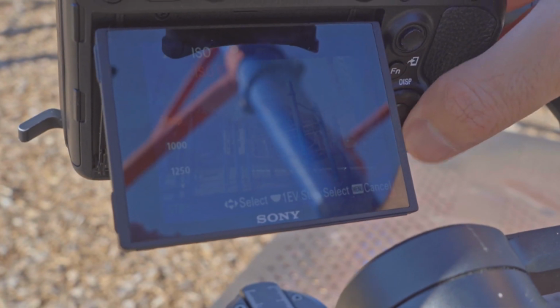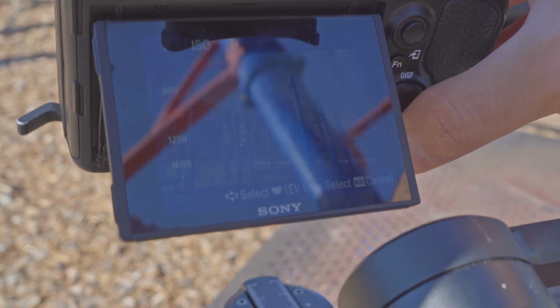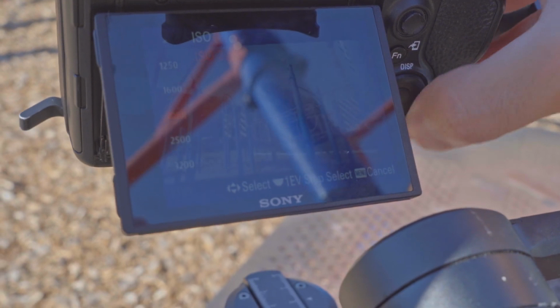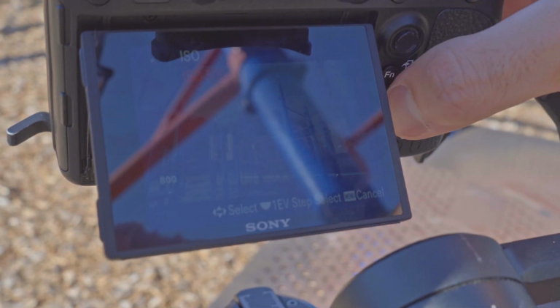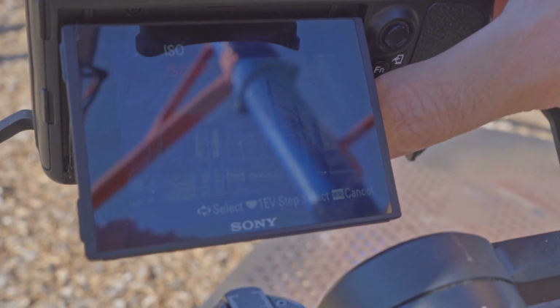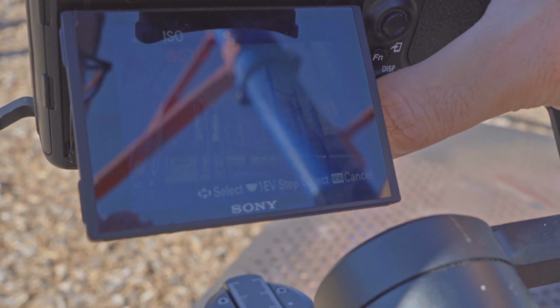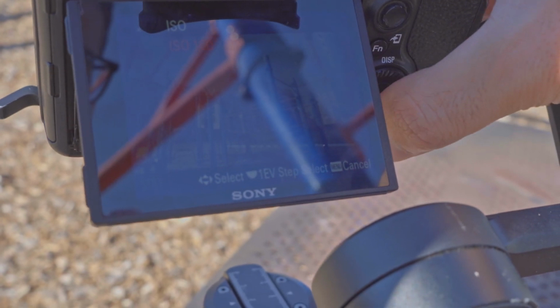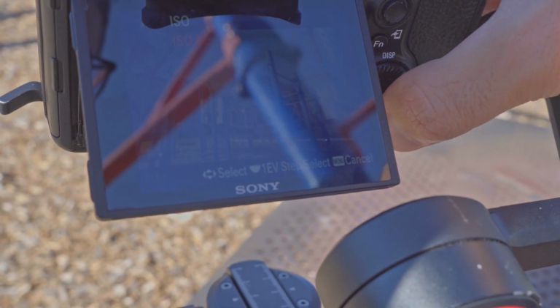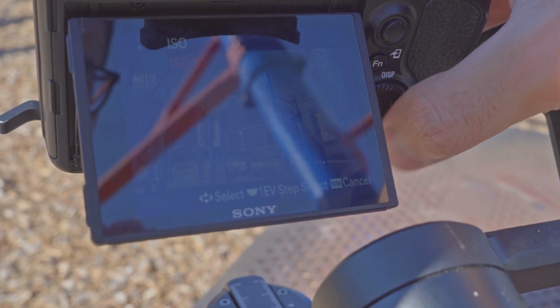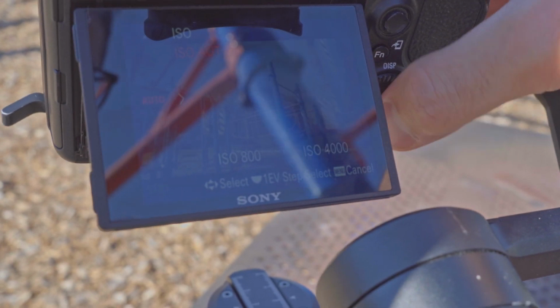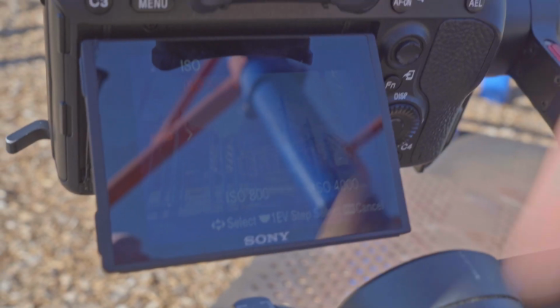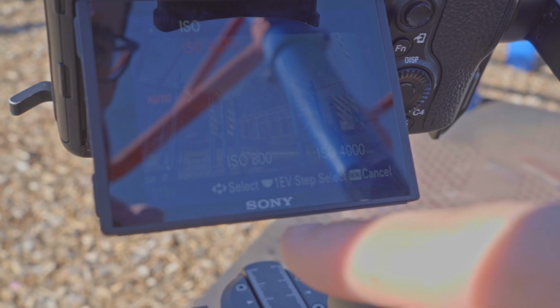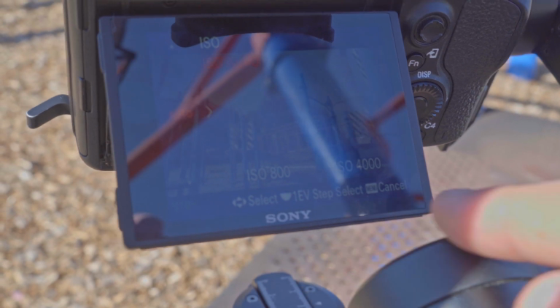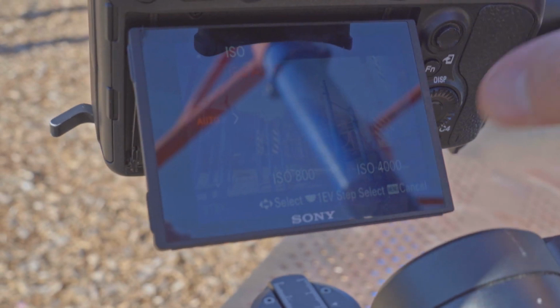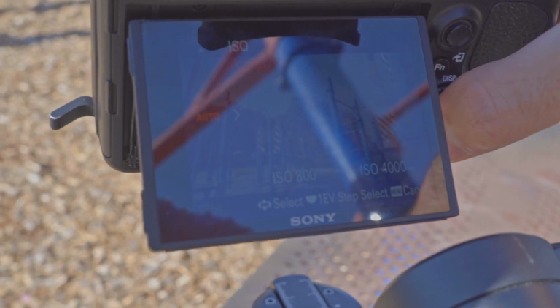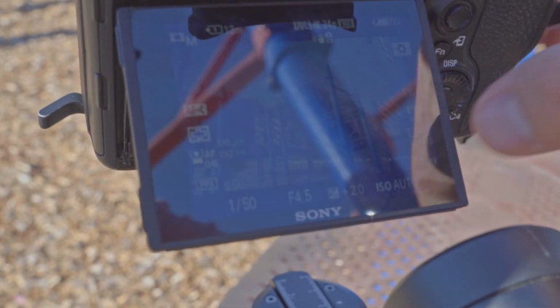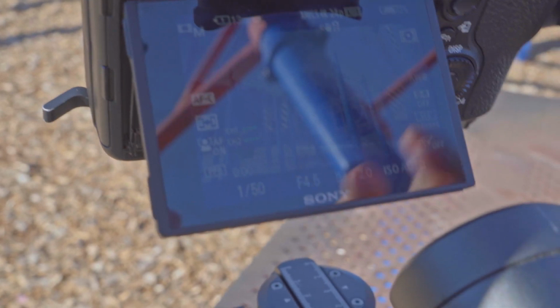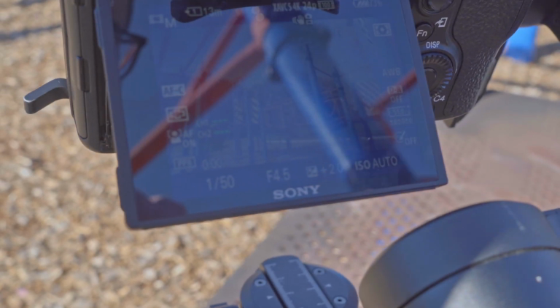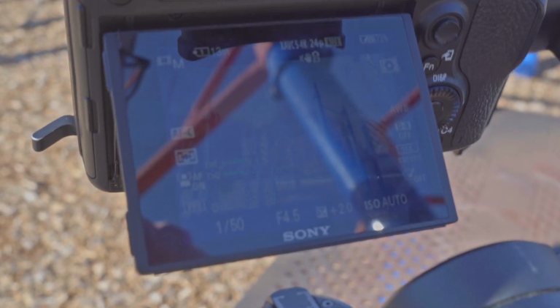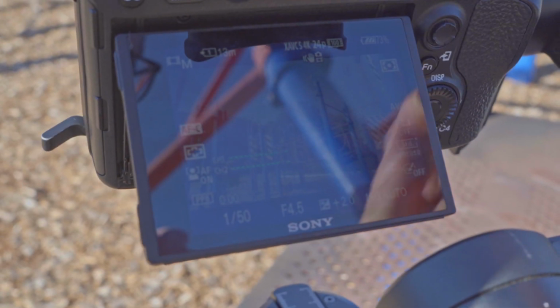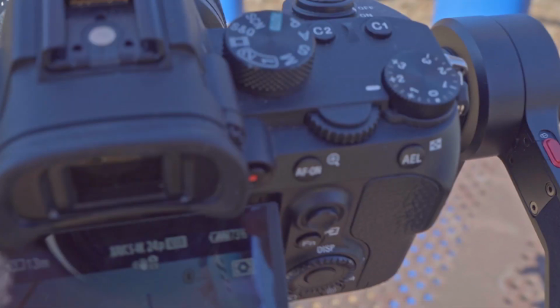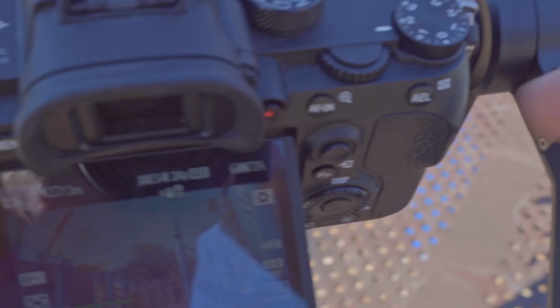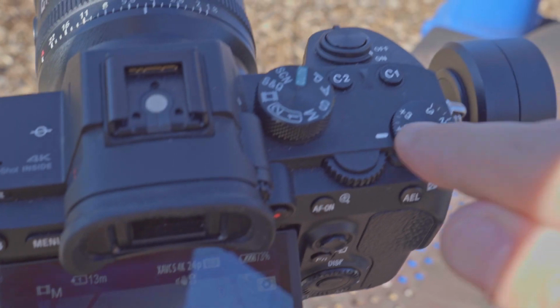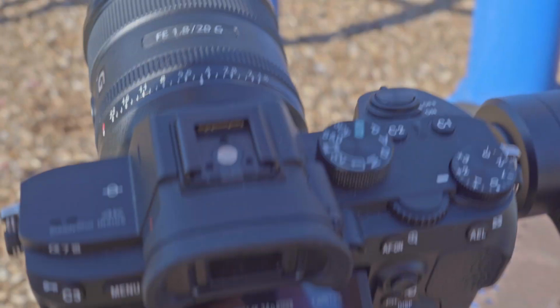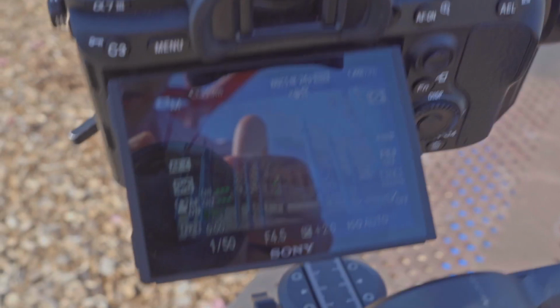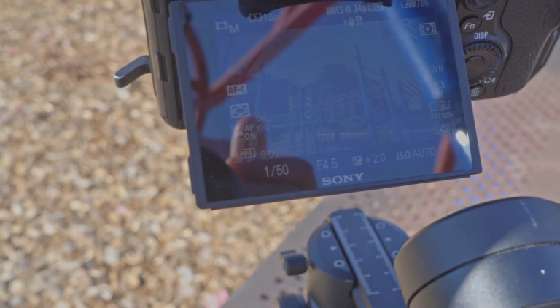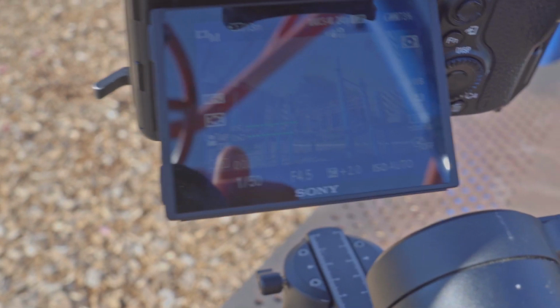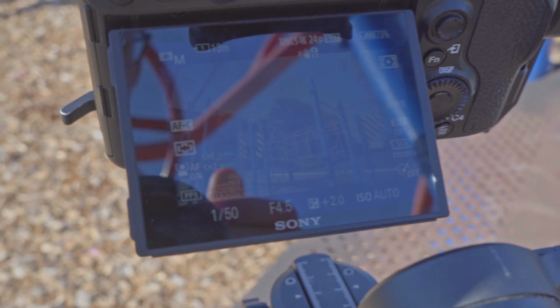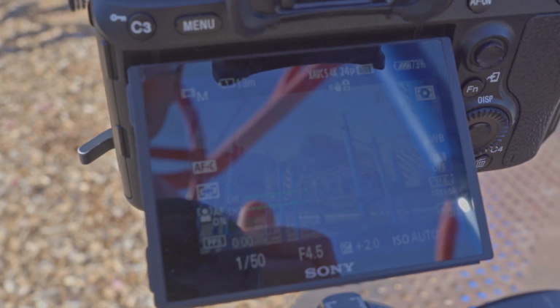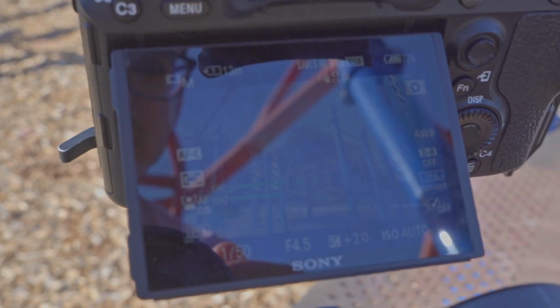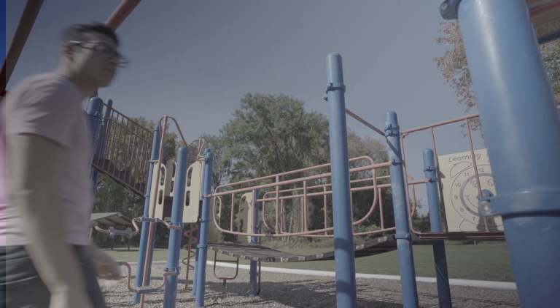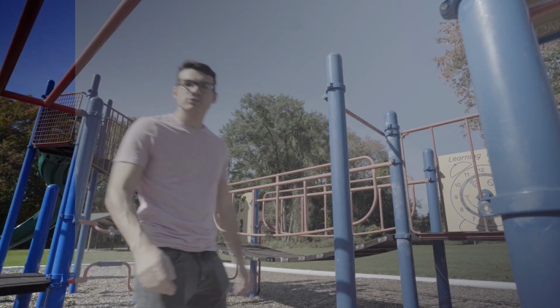Once you have that baseline, come over here and set your ISO to auto, between 800 and 4000, and set your exposure compensation to plus two. This should give you the perfect exposure every single time.